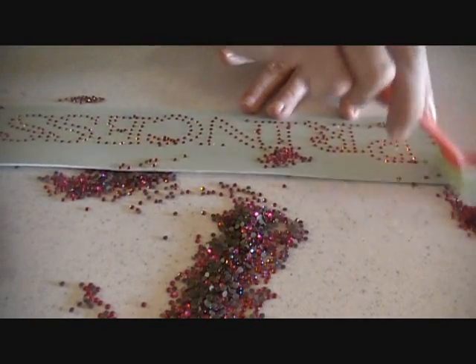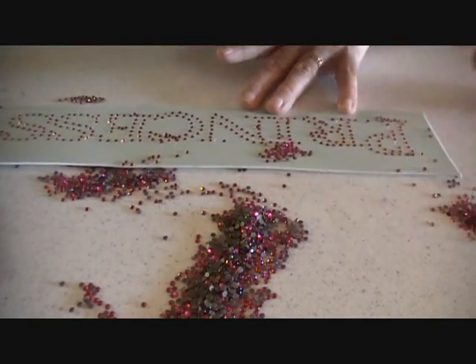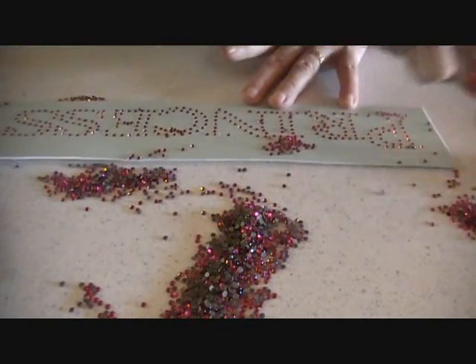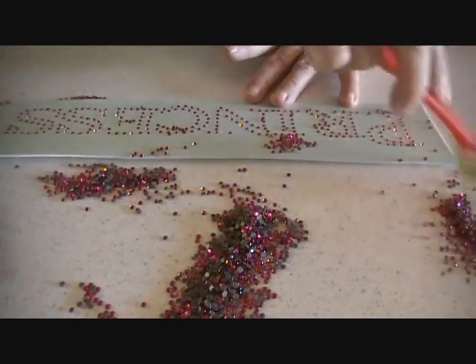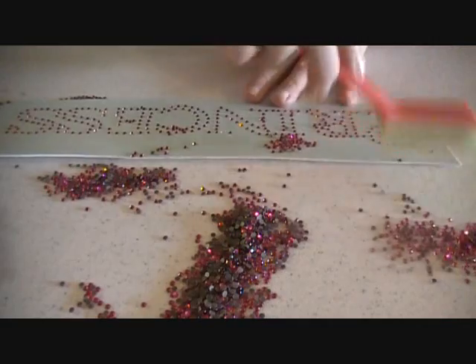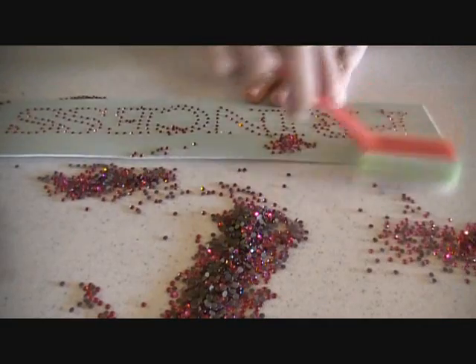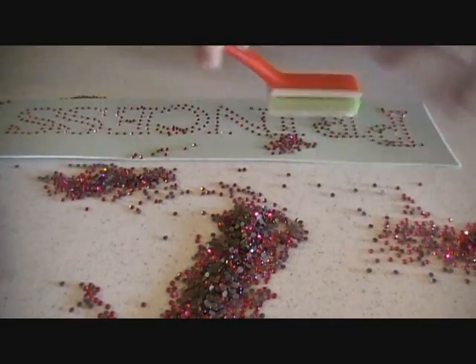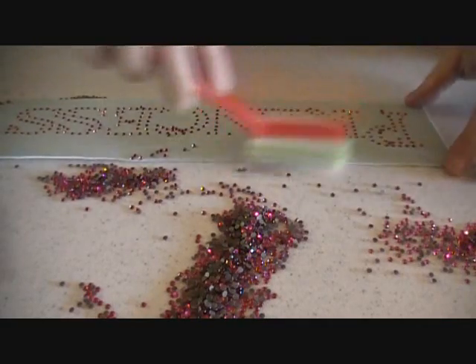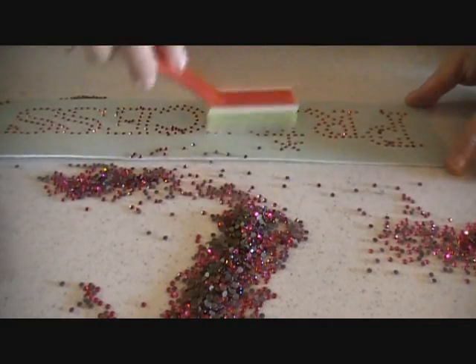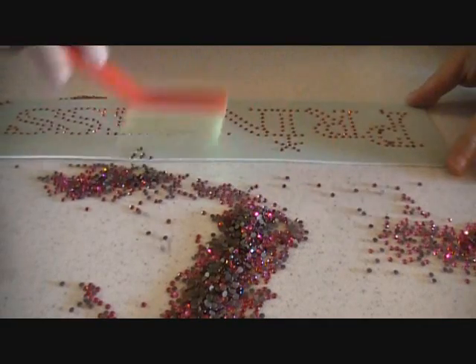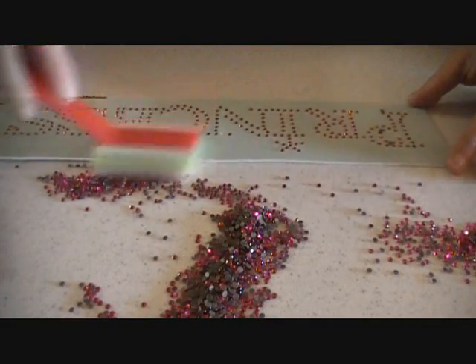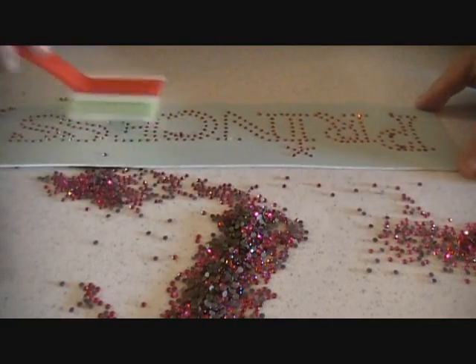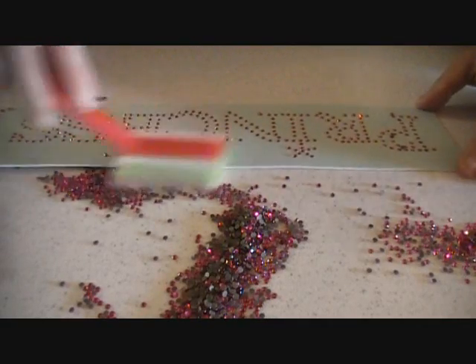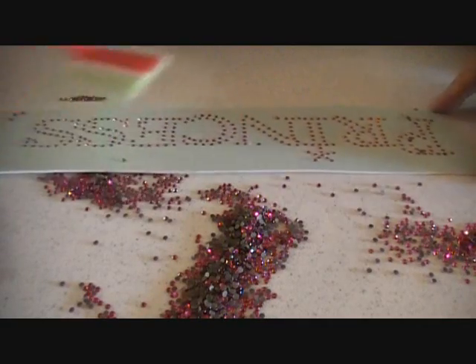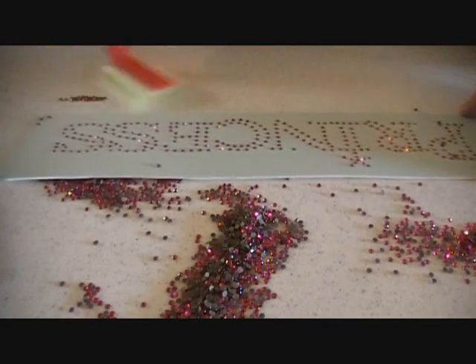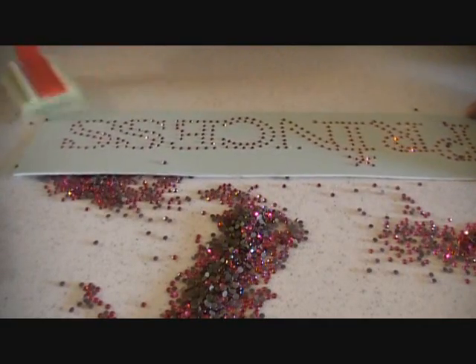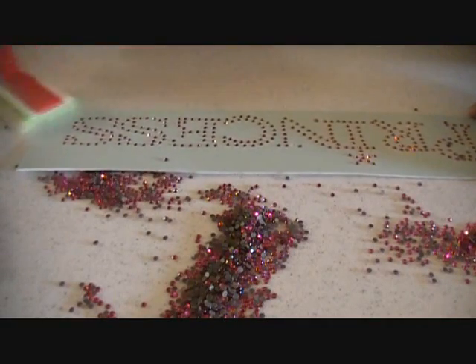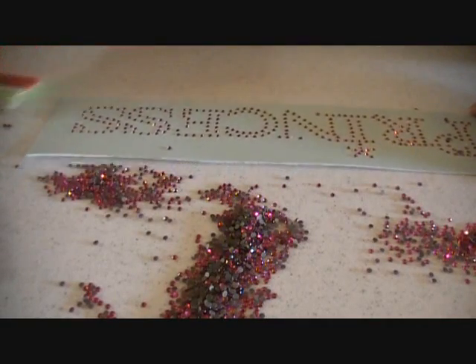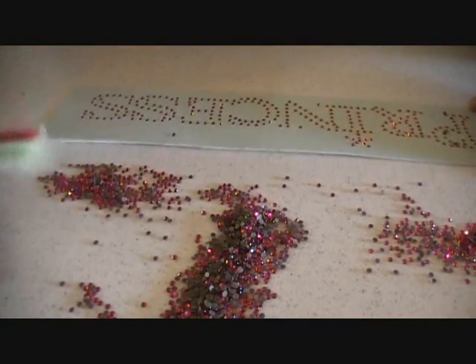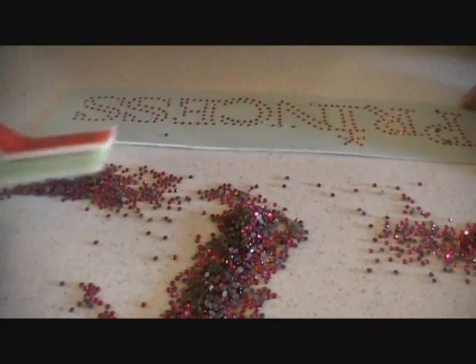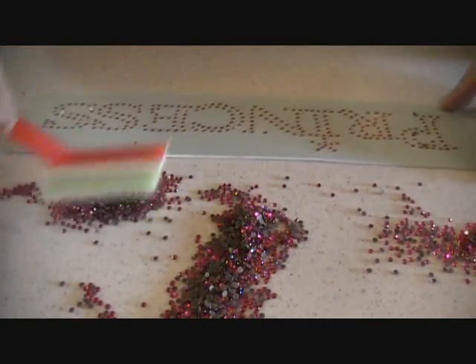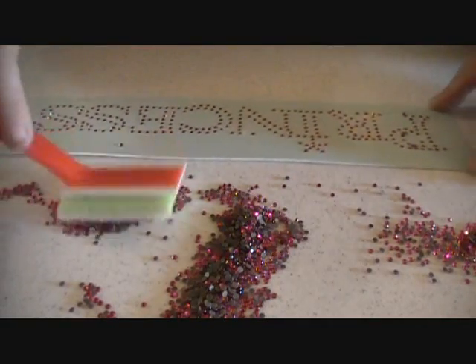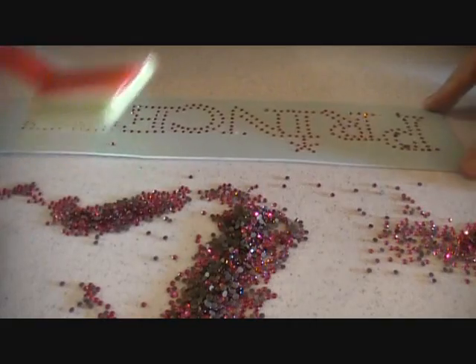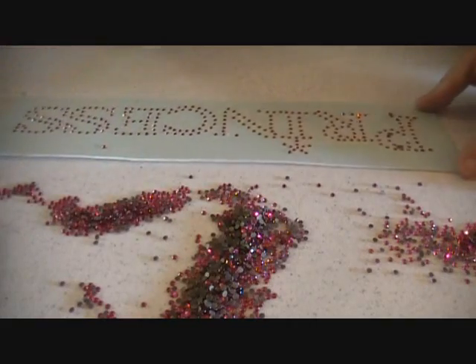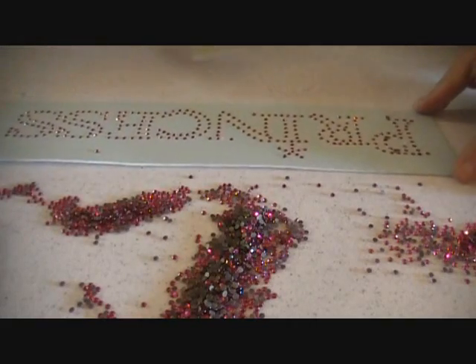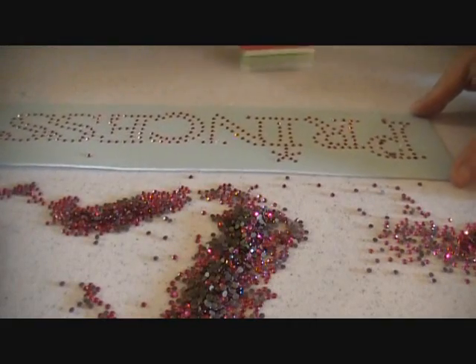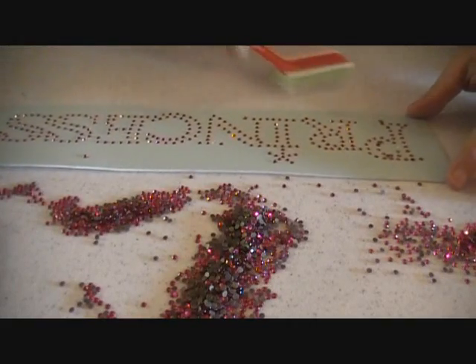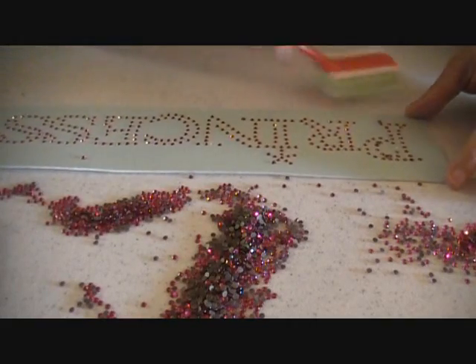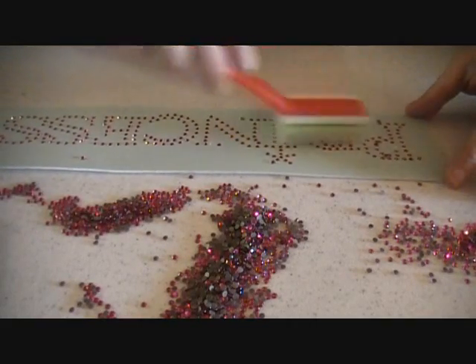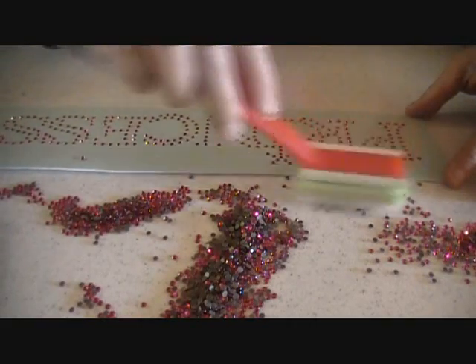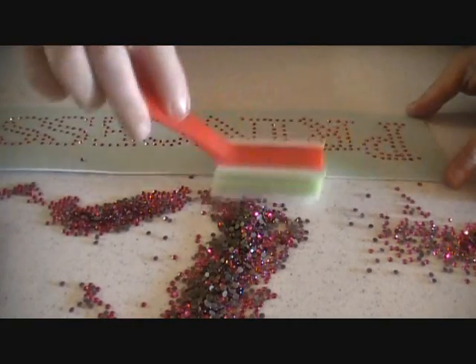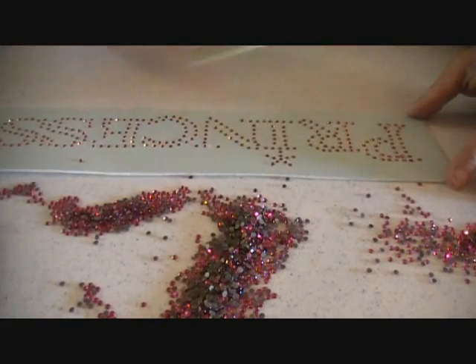As you can see, the majority of them fall in really, really nice and they fall the right side up. These rhinestones are weighted so they actually do that — they fall in the right way.